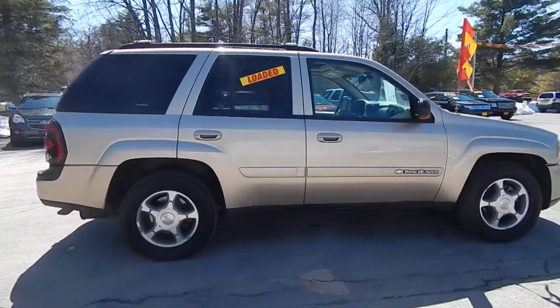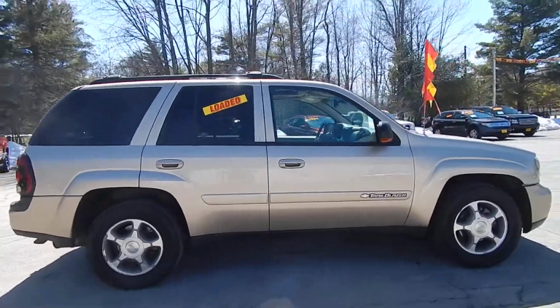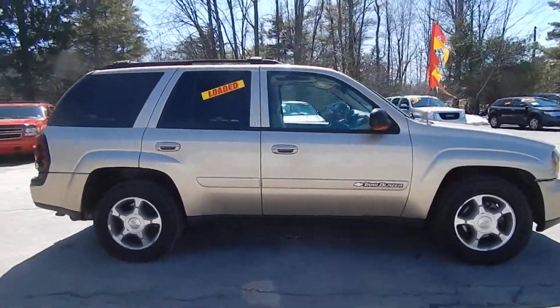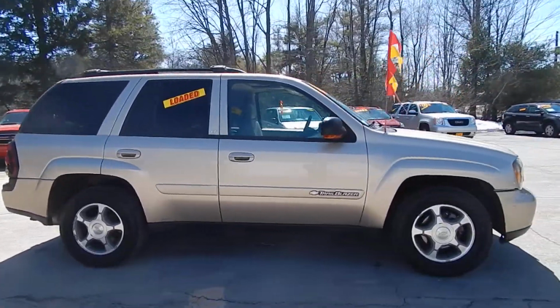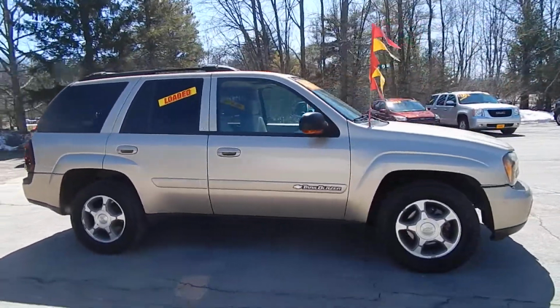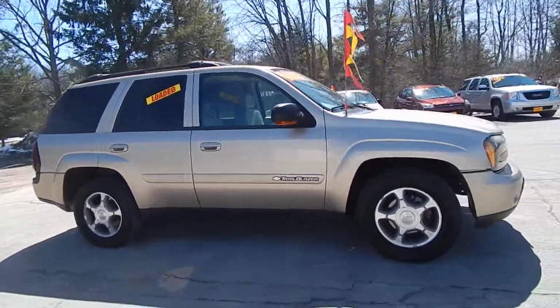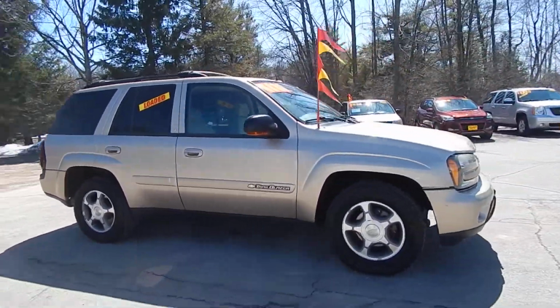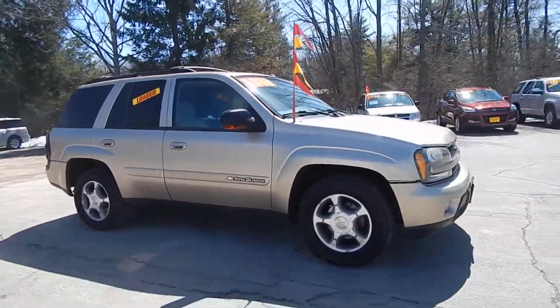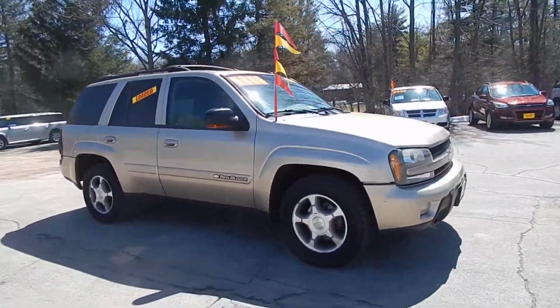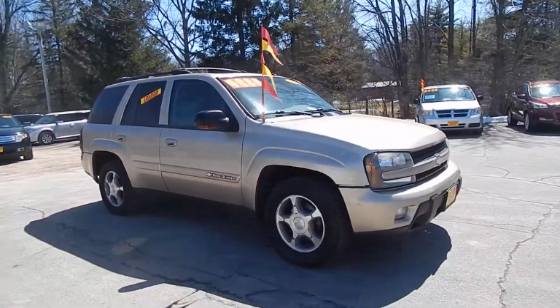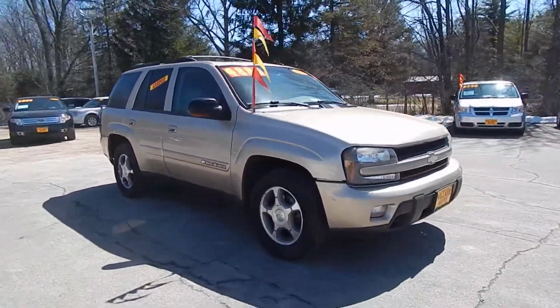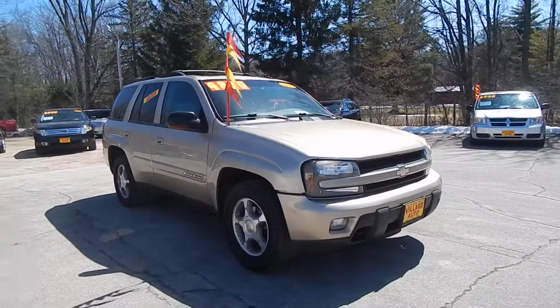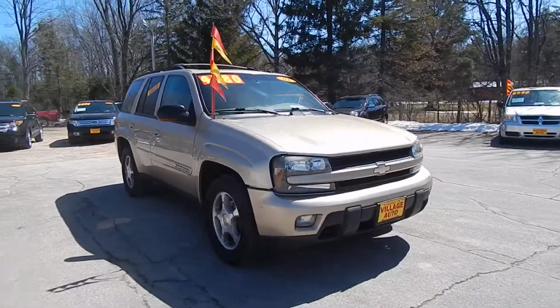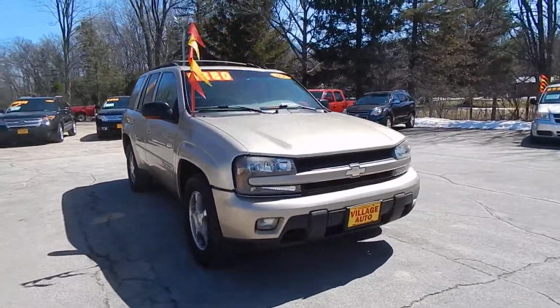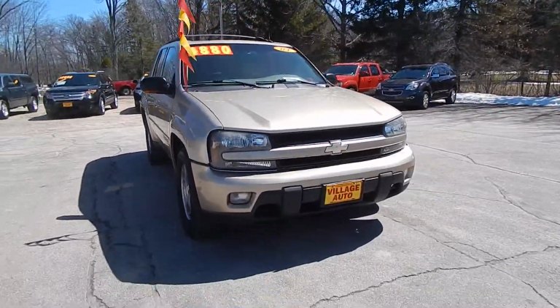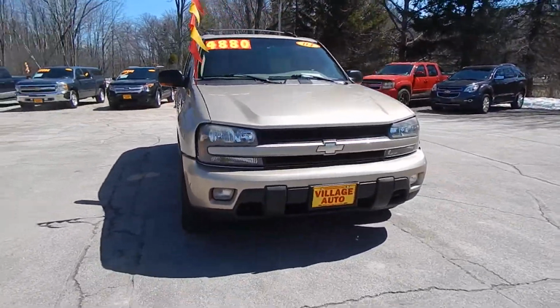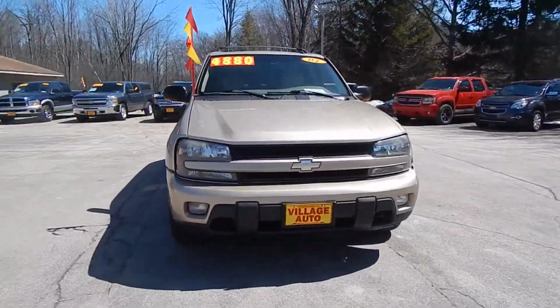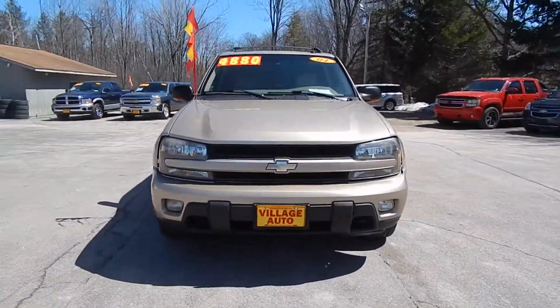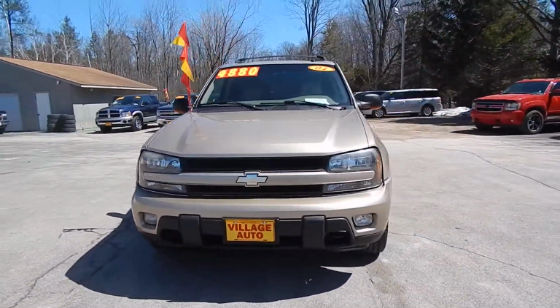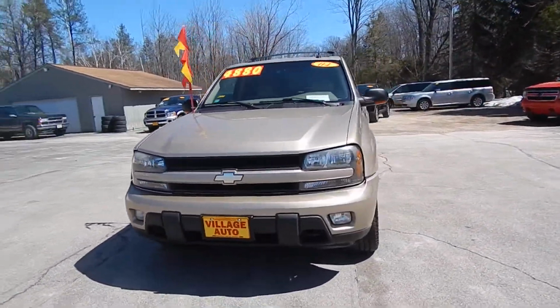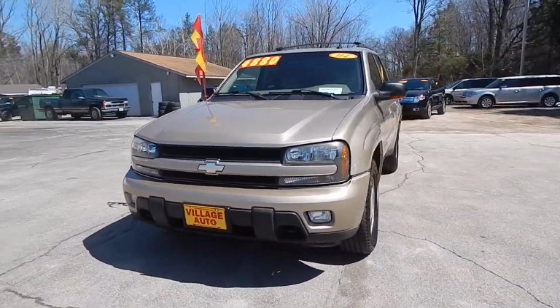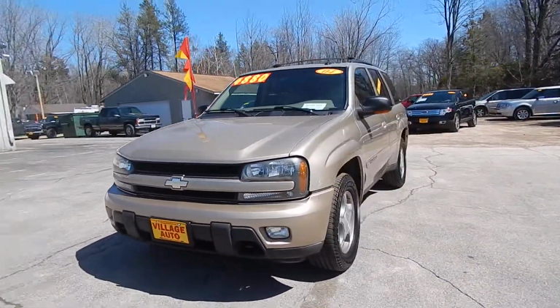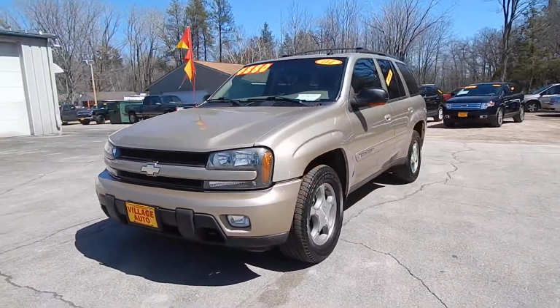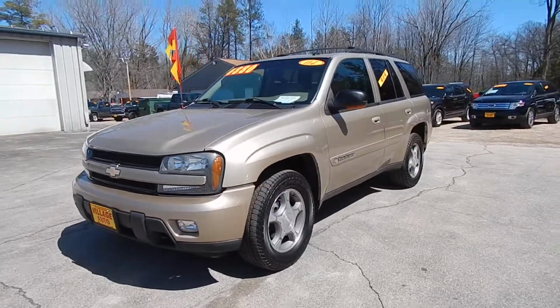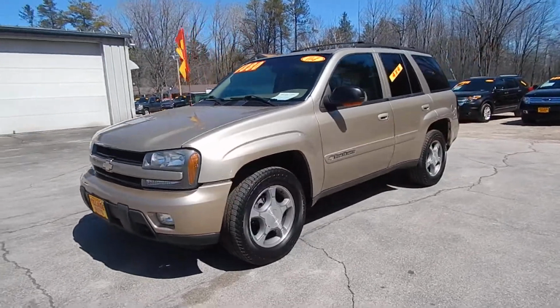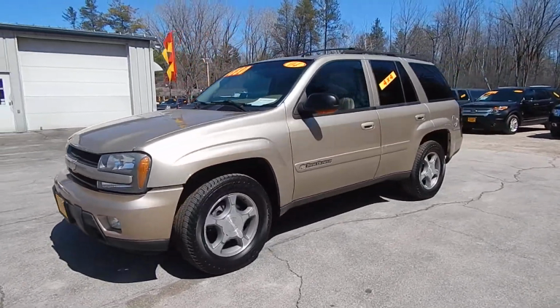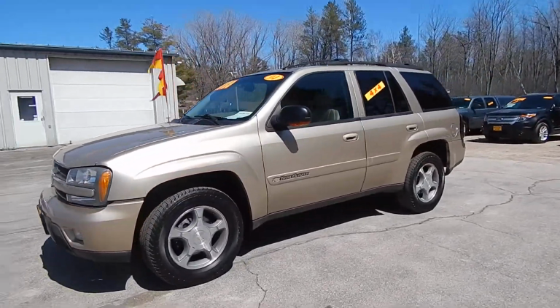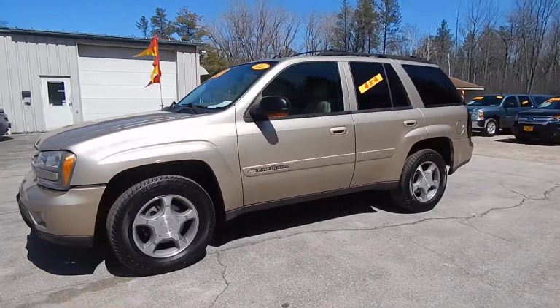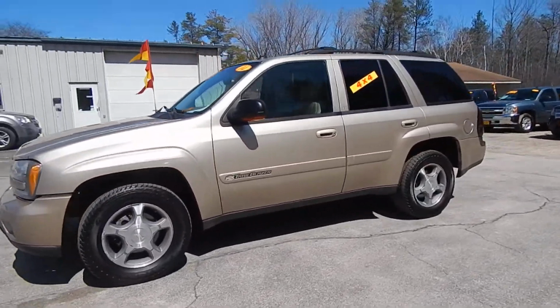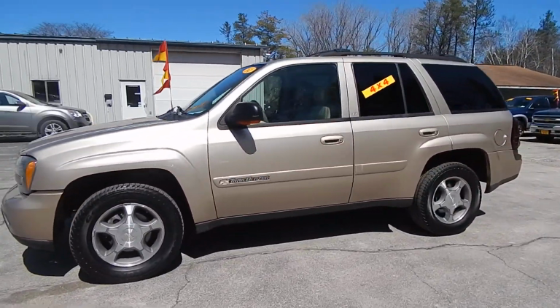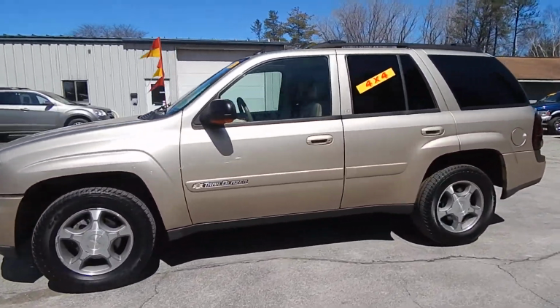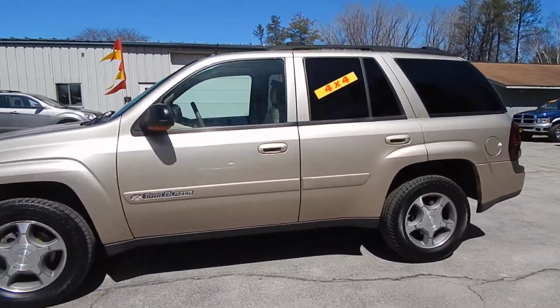It's got the tow package and luggage rack up top. It comes with nice aluminum rims with four-wheel disc brakes, tow hooks and fog lights in the front. It's got the six-cylinder, 4.2 liter engine.